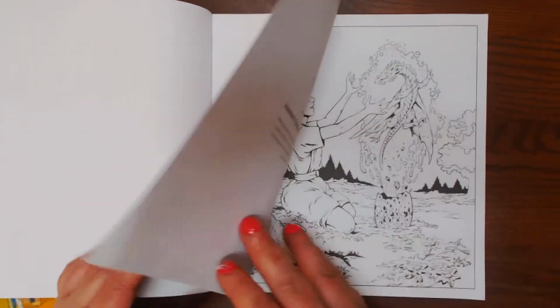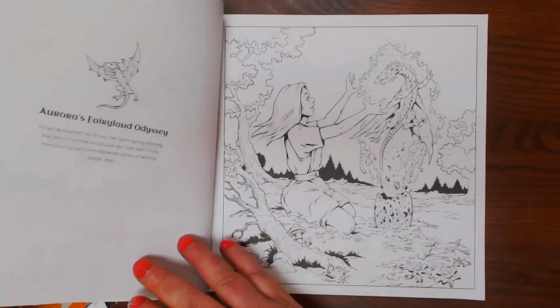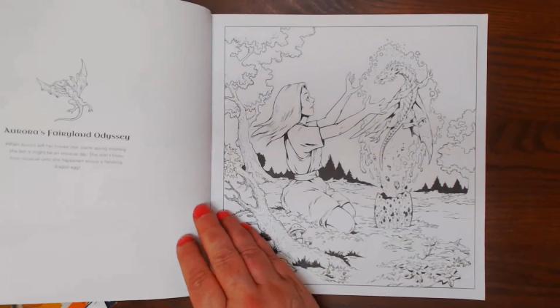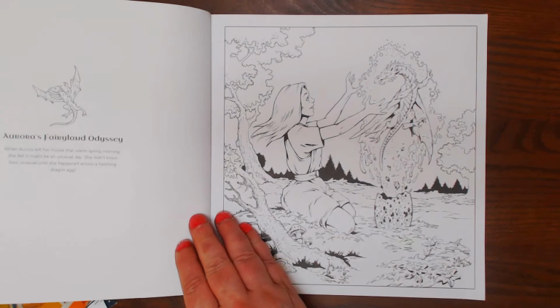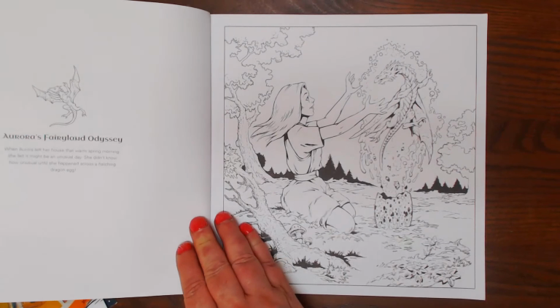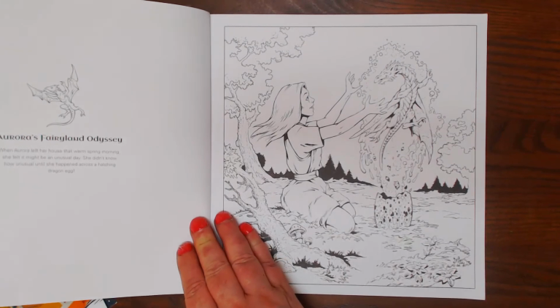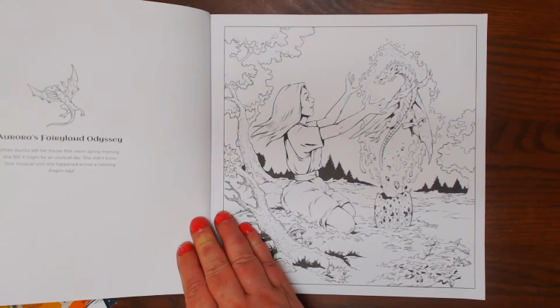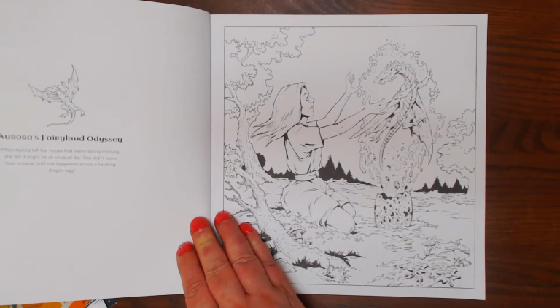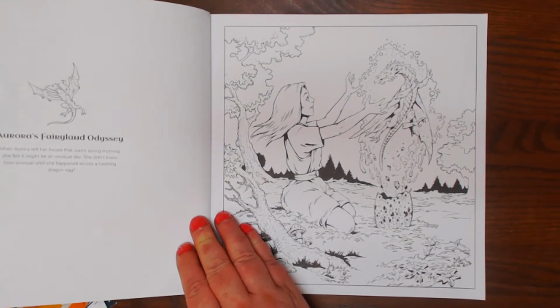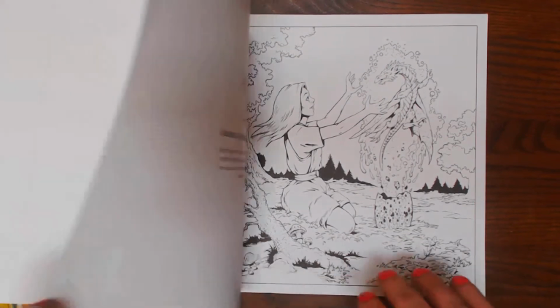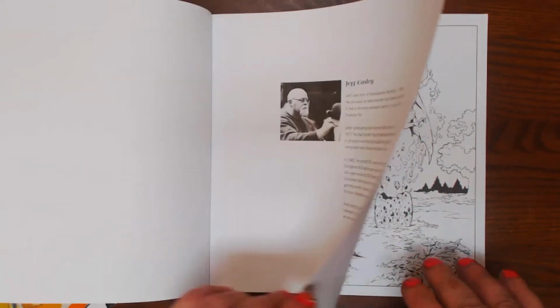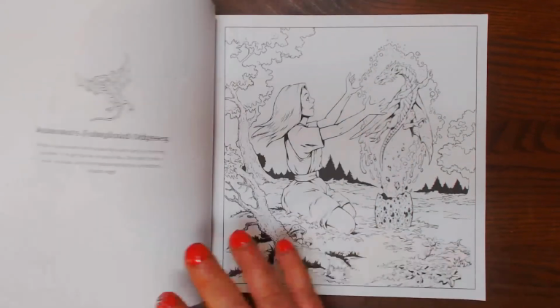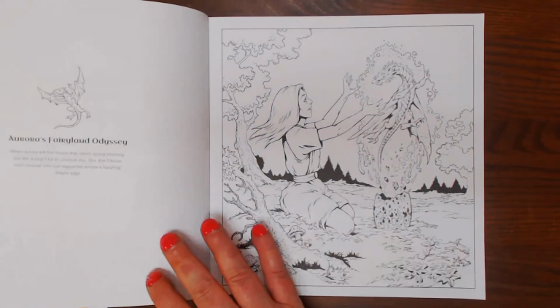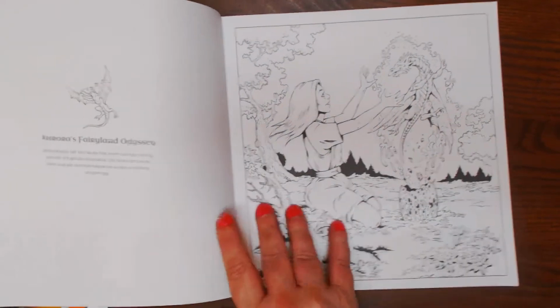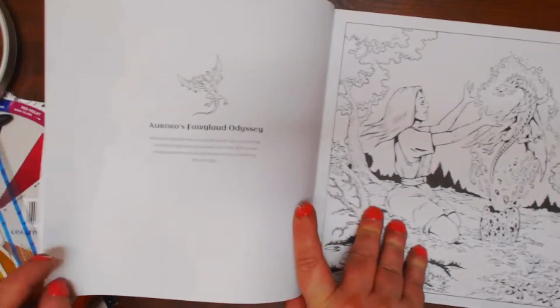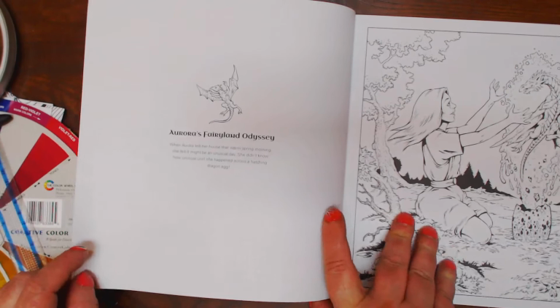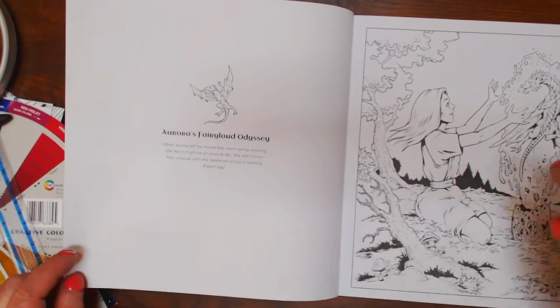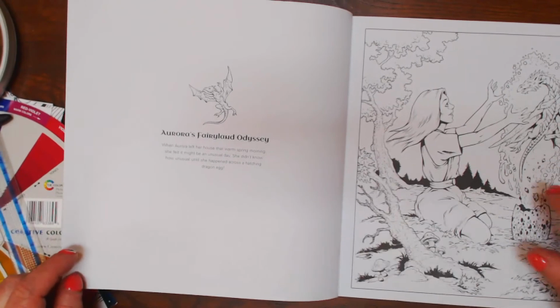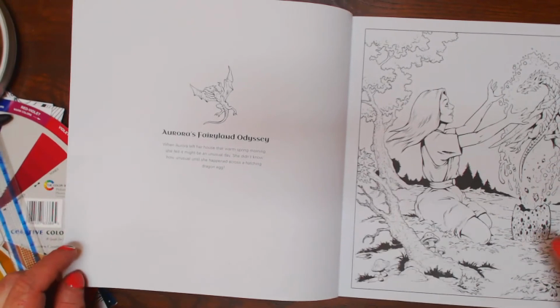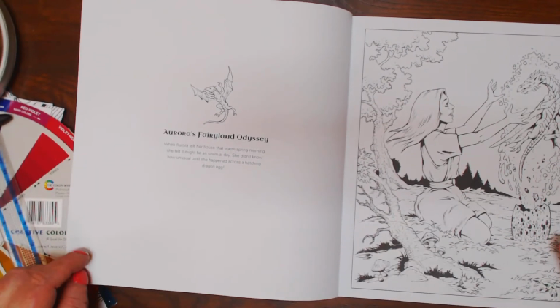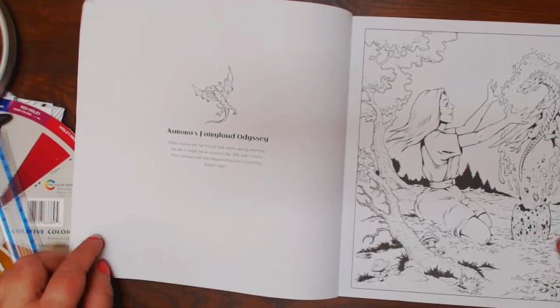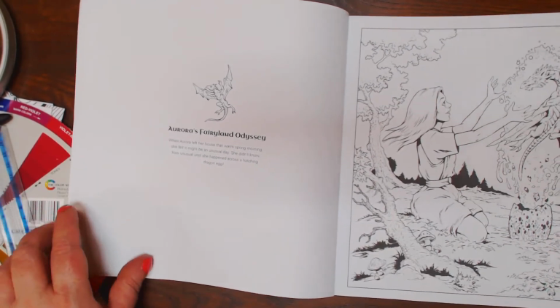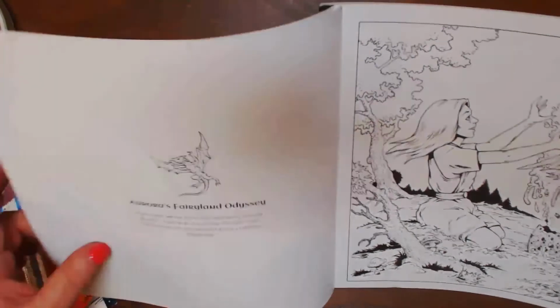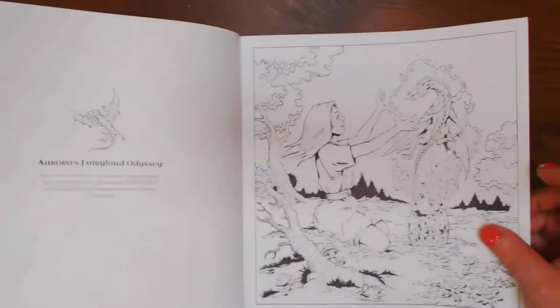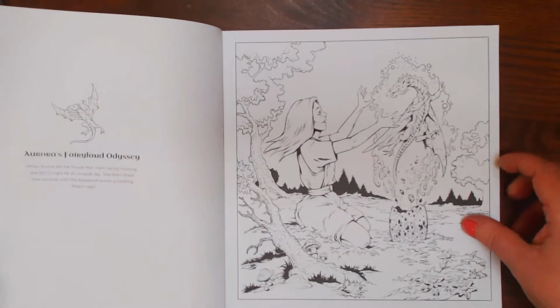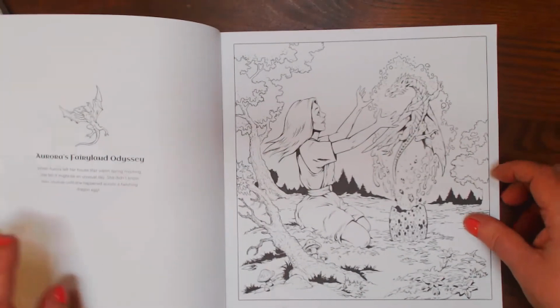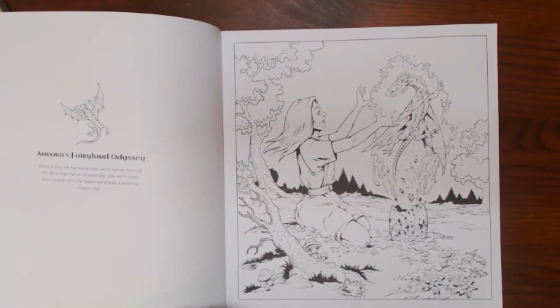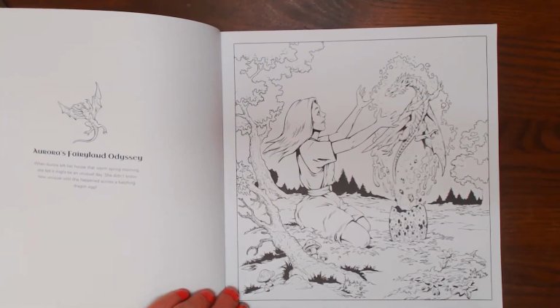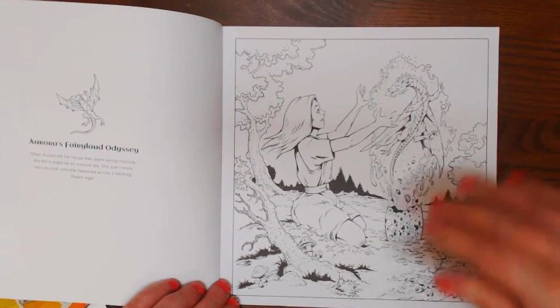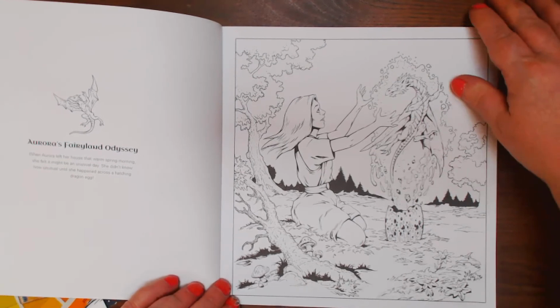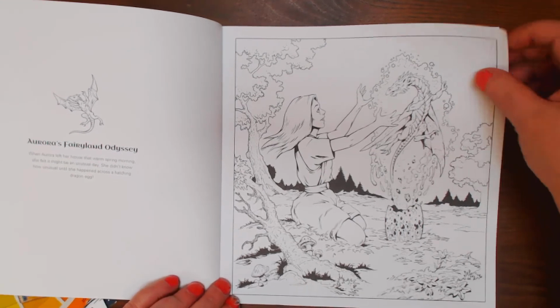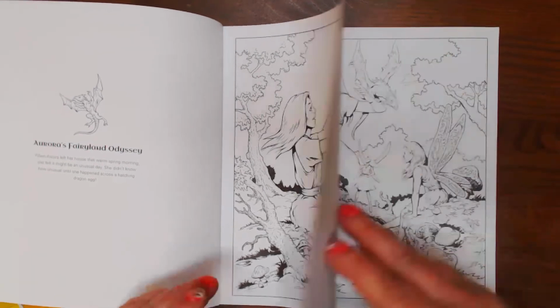The pages are perforated and they are basically one-sided. It is on the back of the page over here — it tells you what's on the right side. Great illustrations.